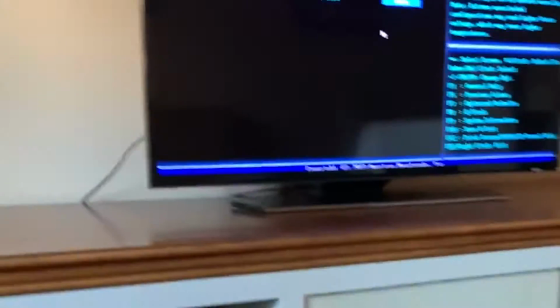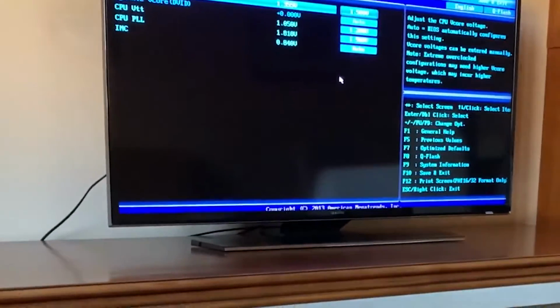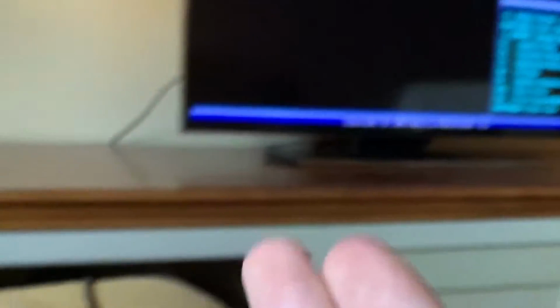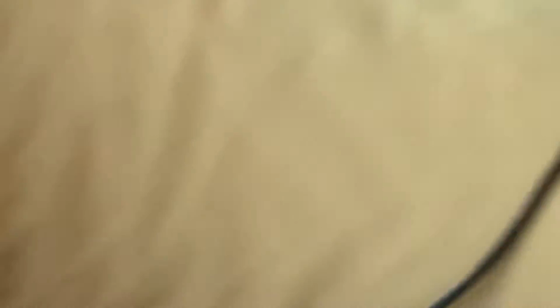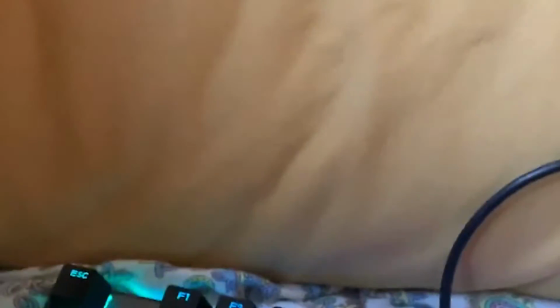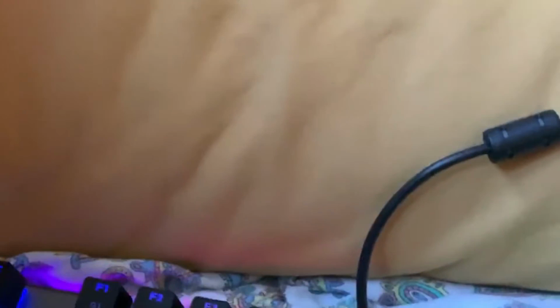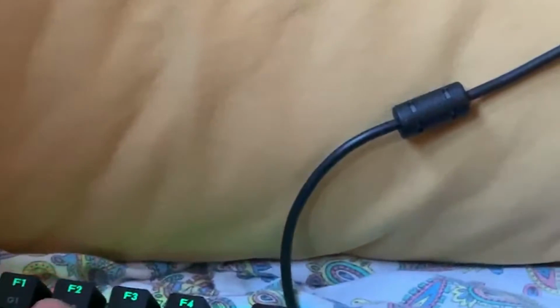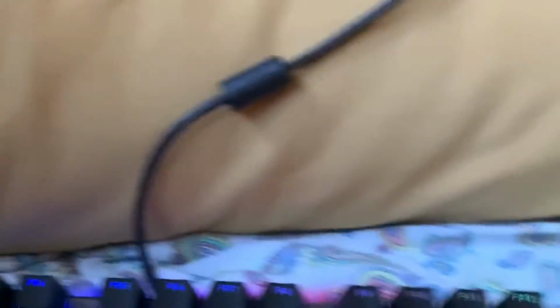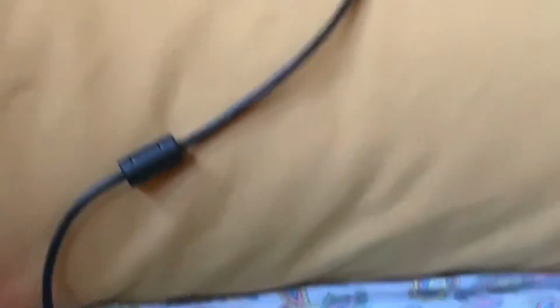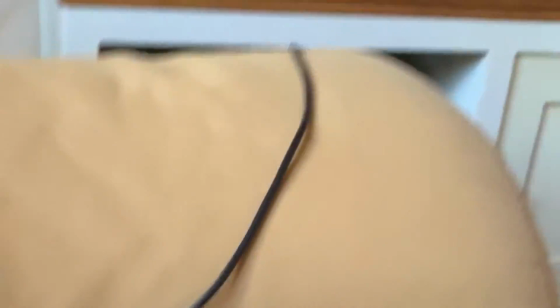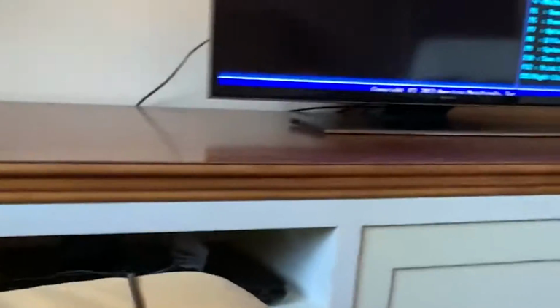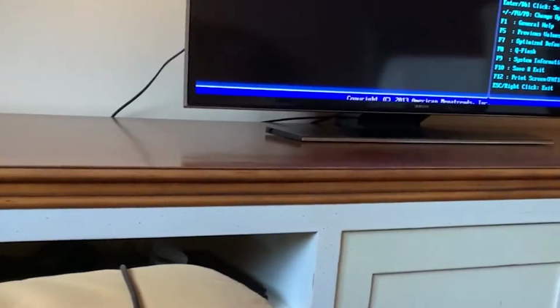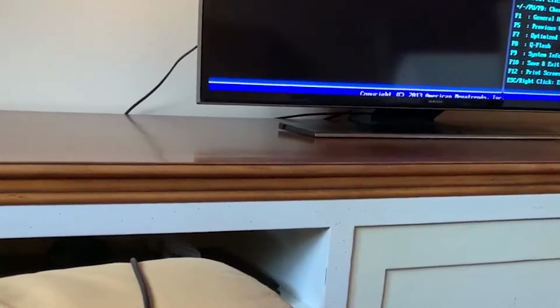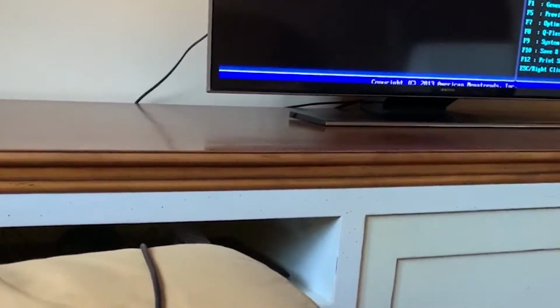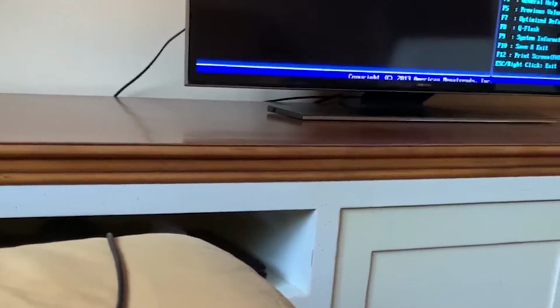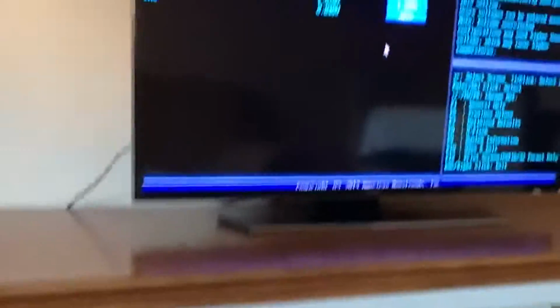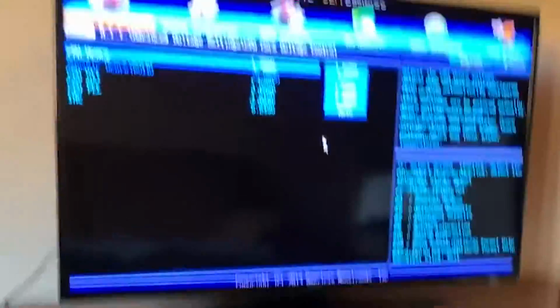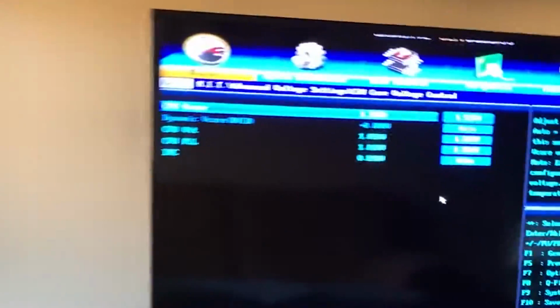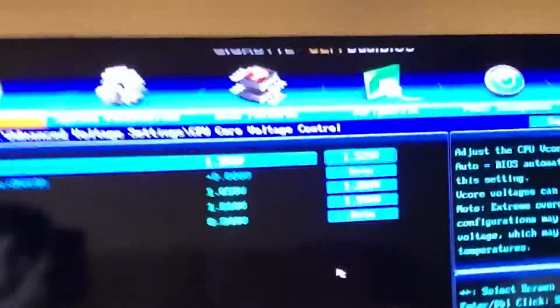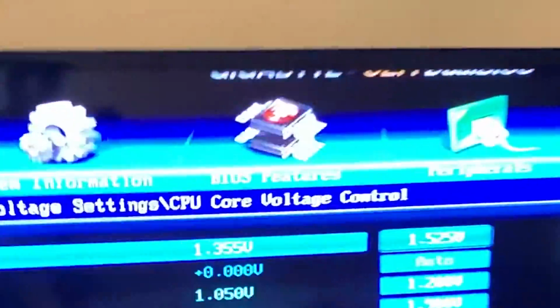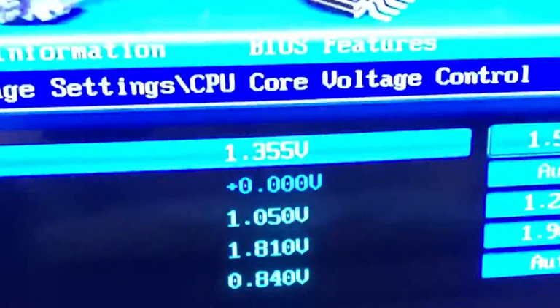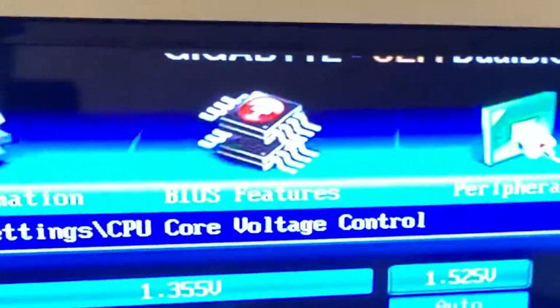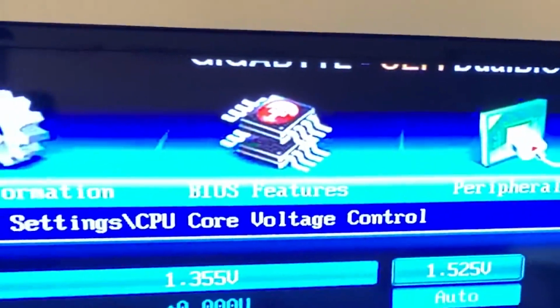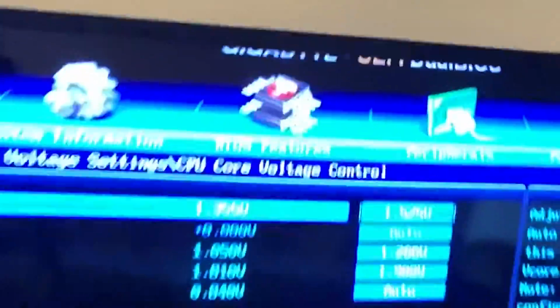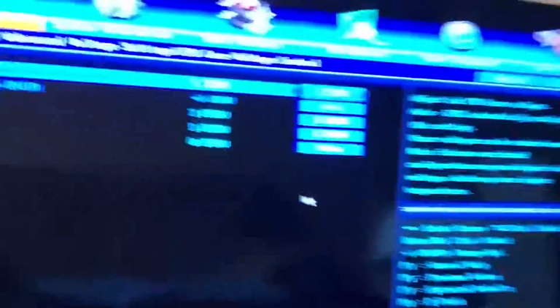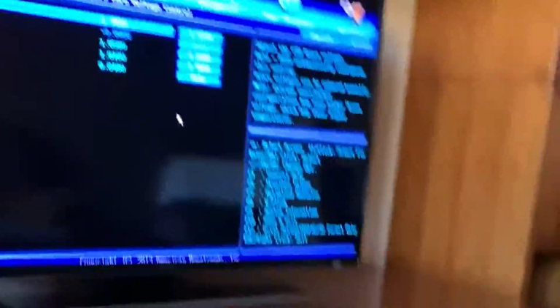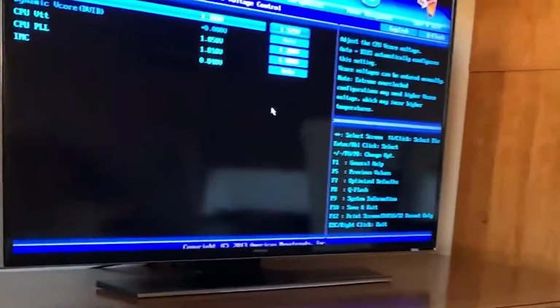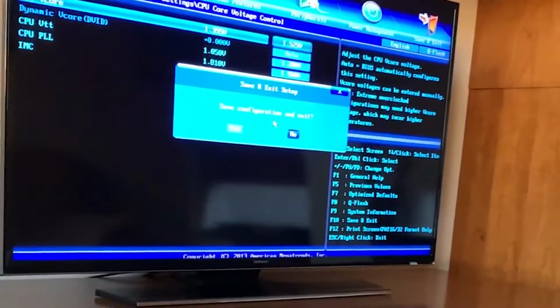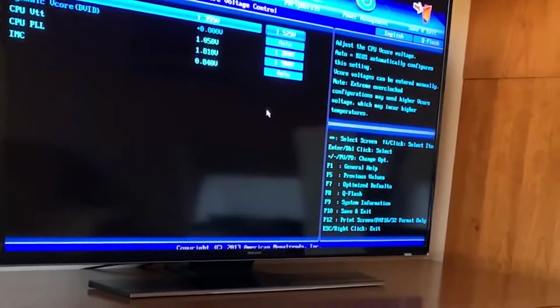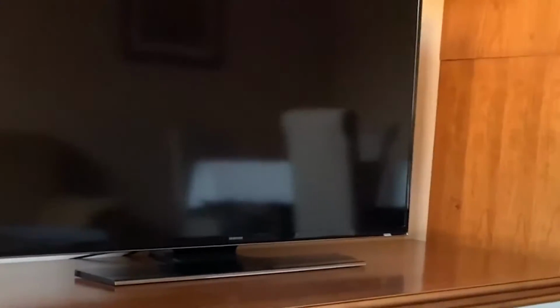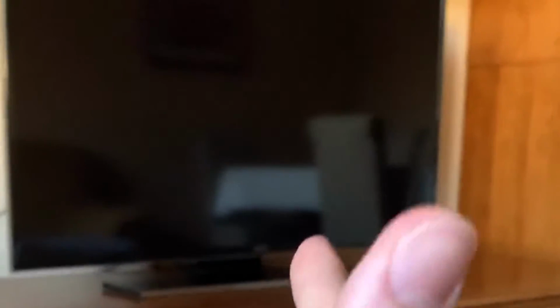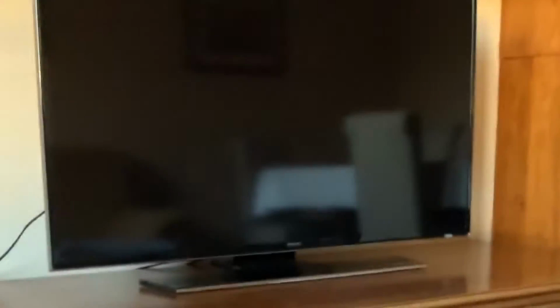Did you really think that you could ruin my Cinebench run and not pay any consequences? Well, 1.525V — I guess this time you will make the run.